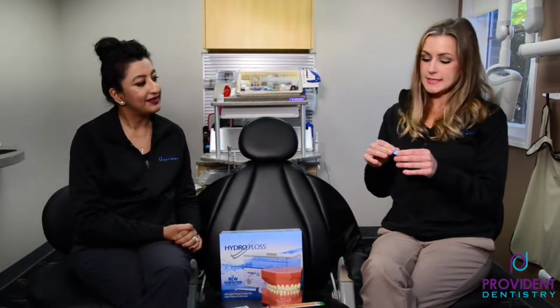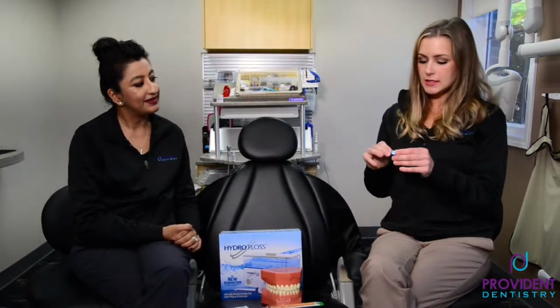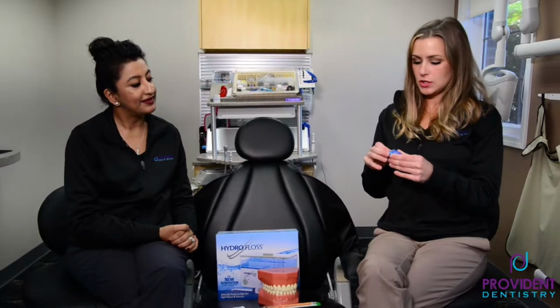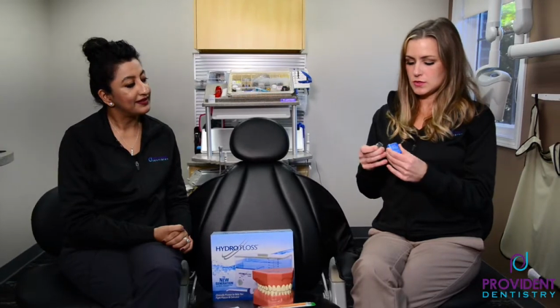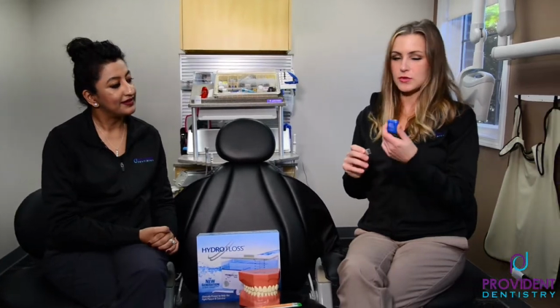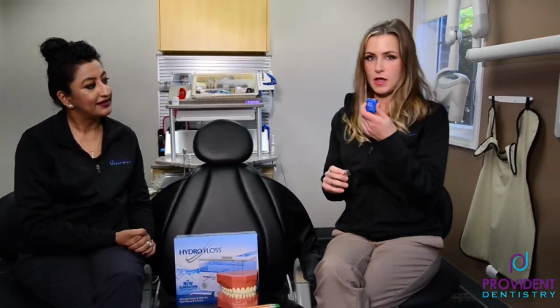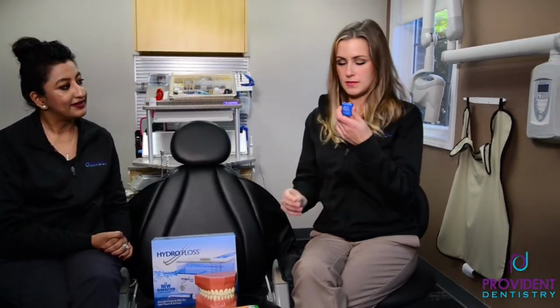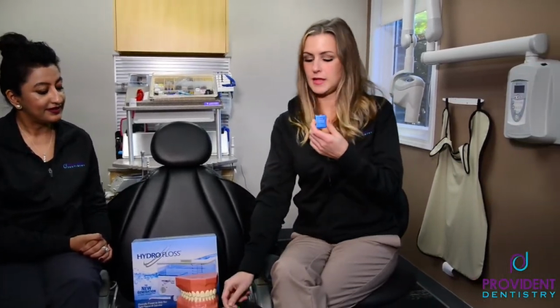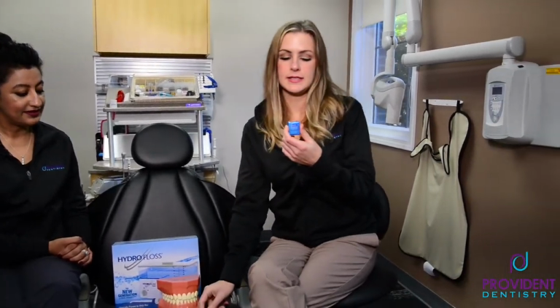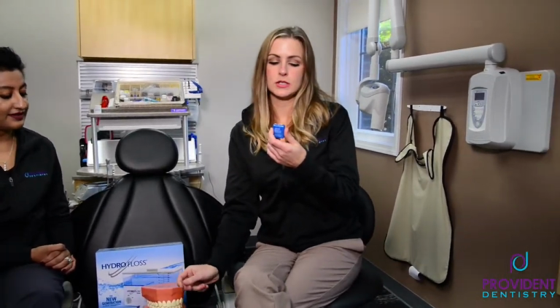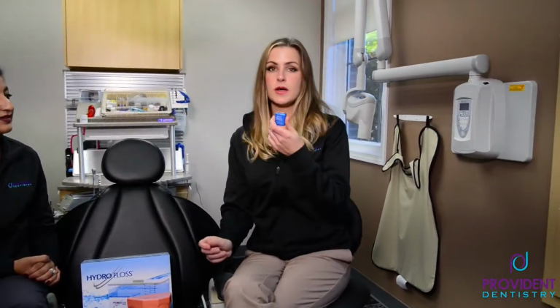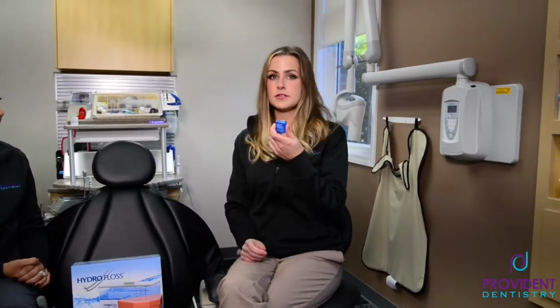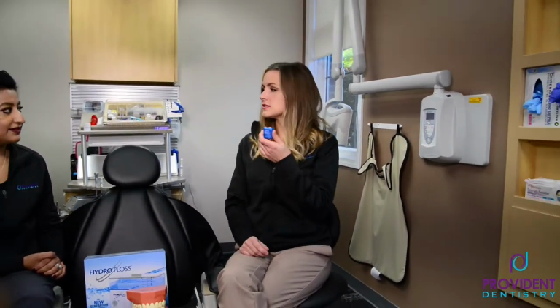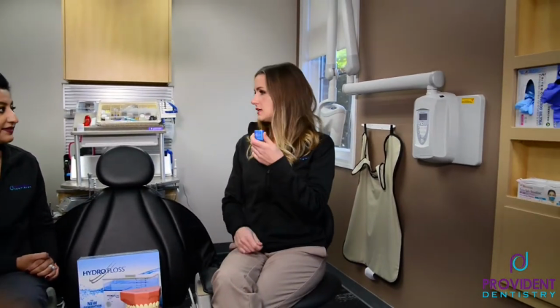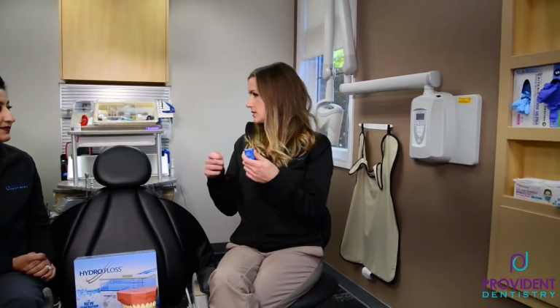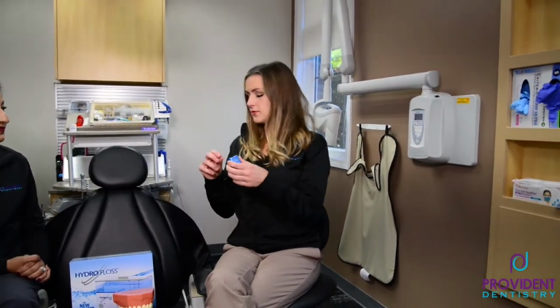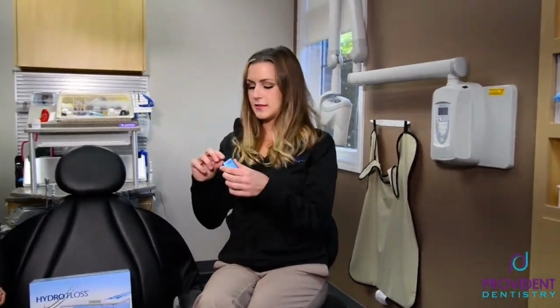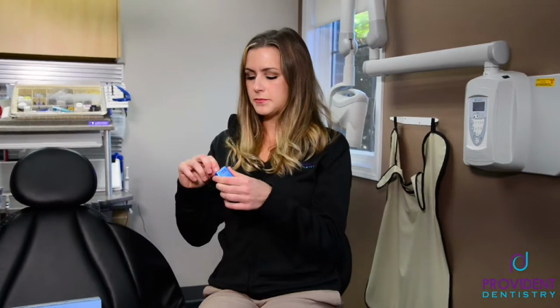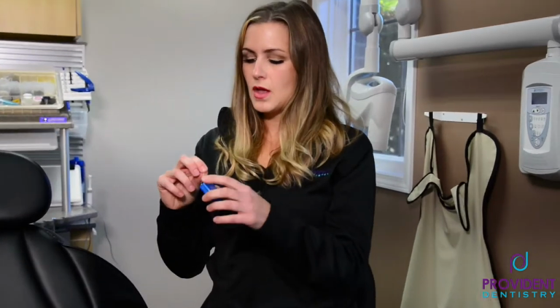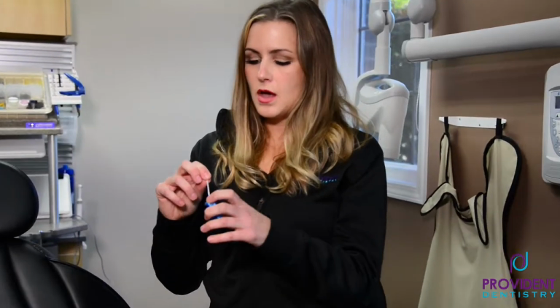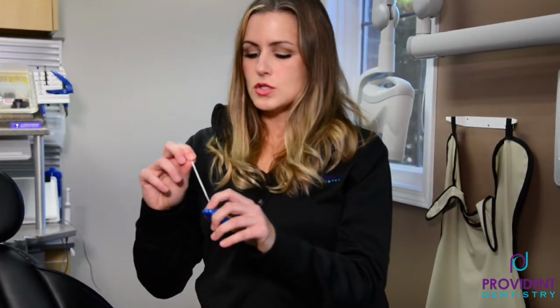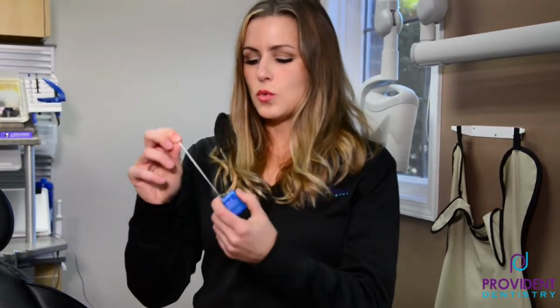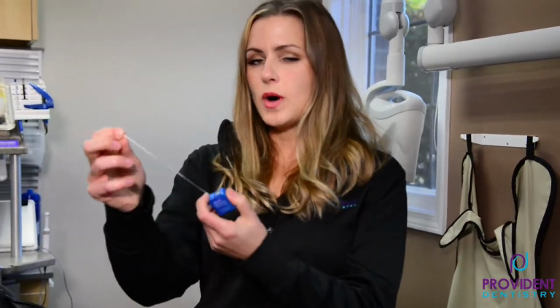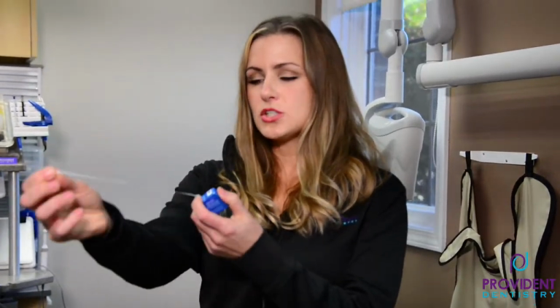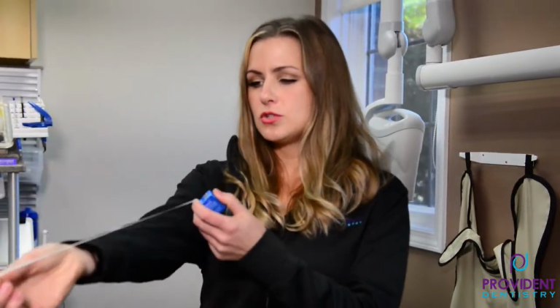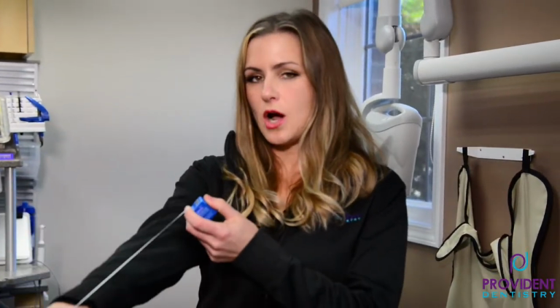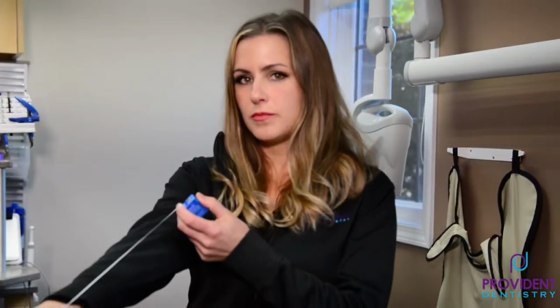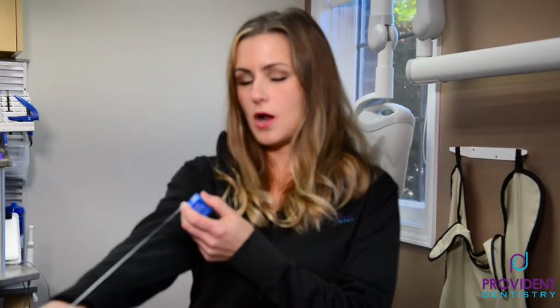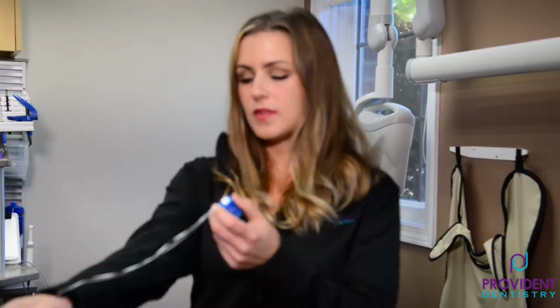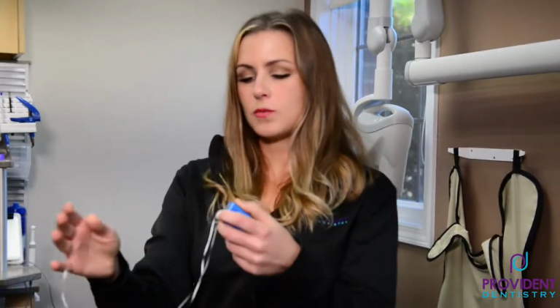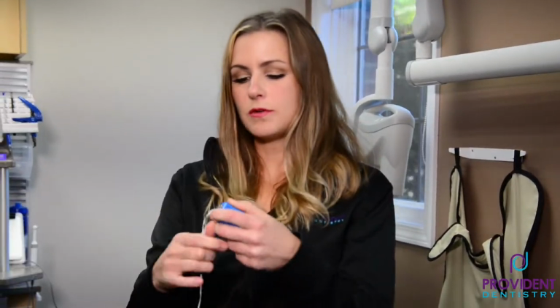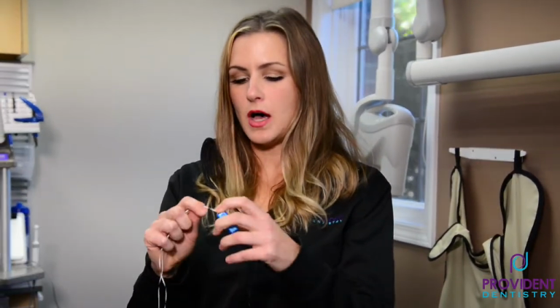Ideally, you're going to use string floss. Glide is a good one if your teeth are tight — it will slide right in there. You want to make sure you choose an arm's length worth of floss.